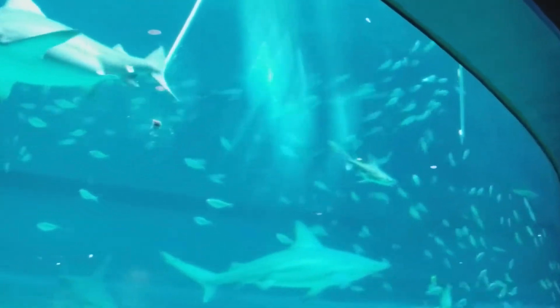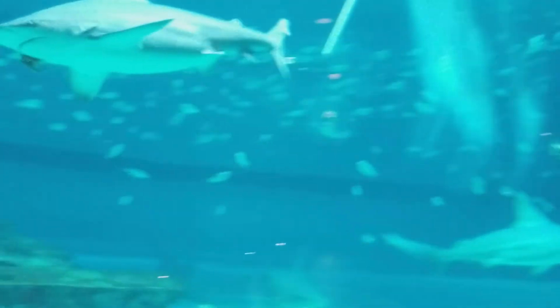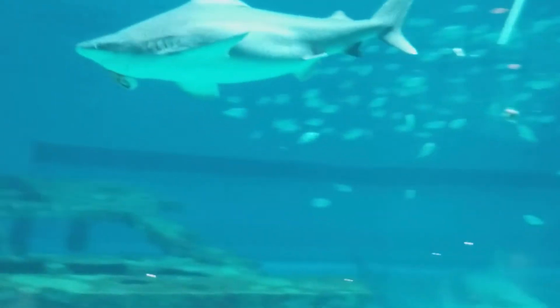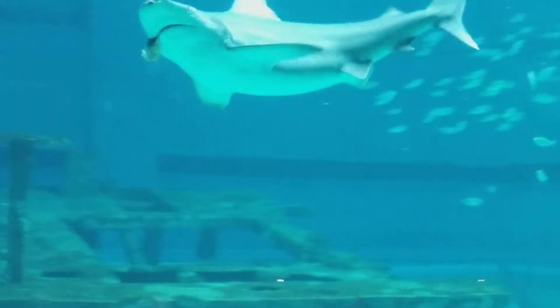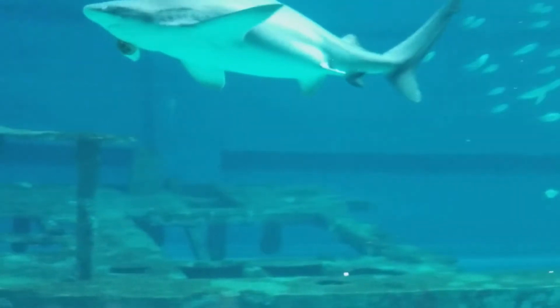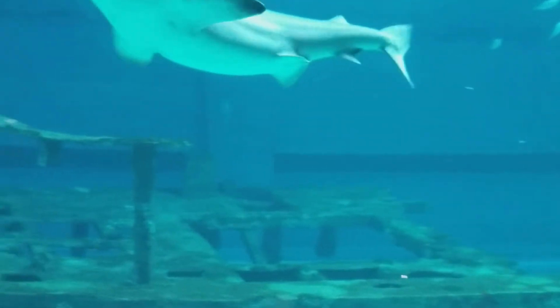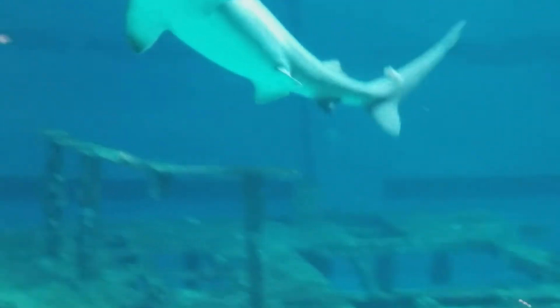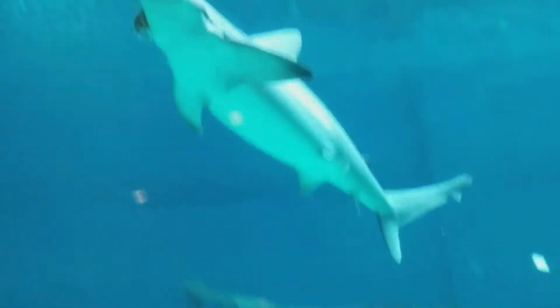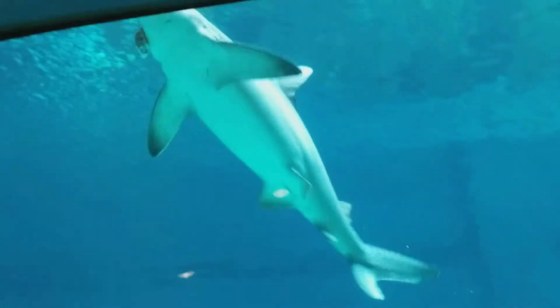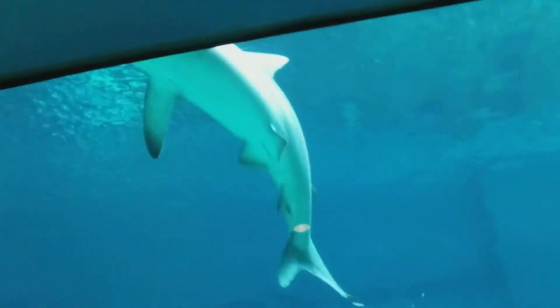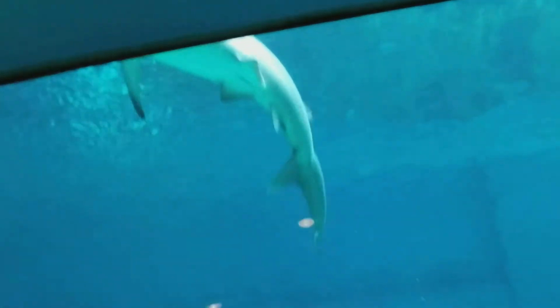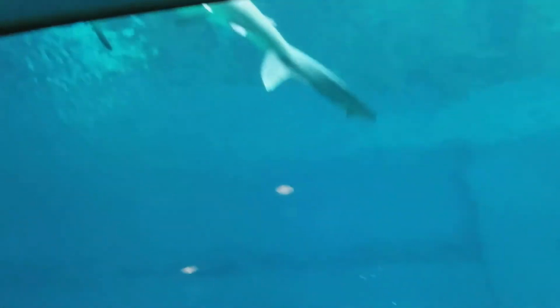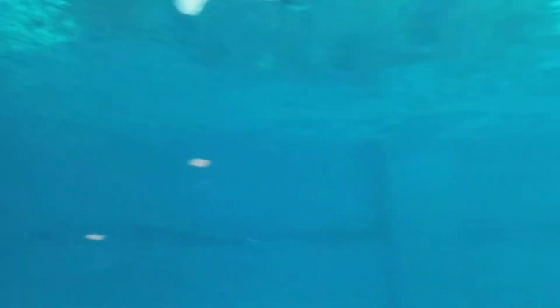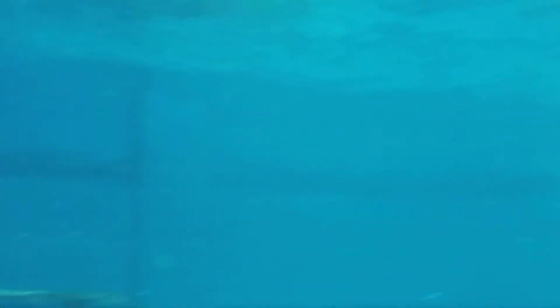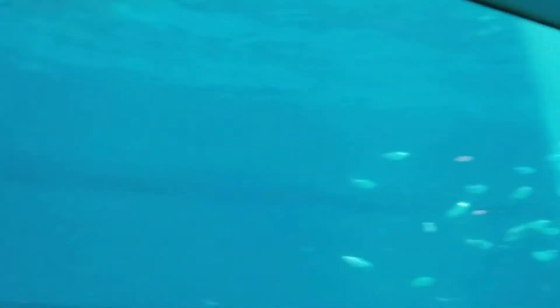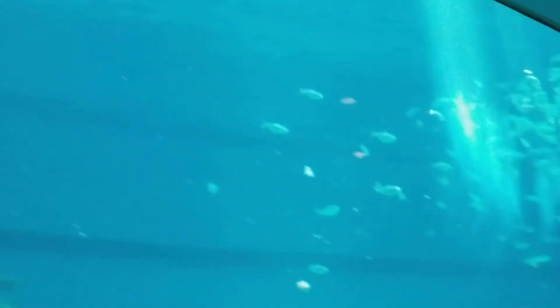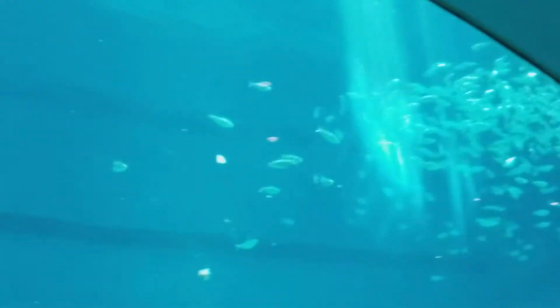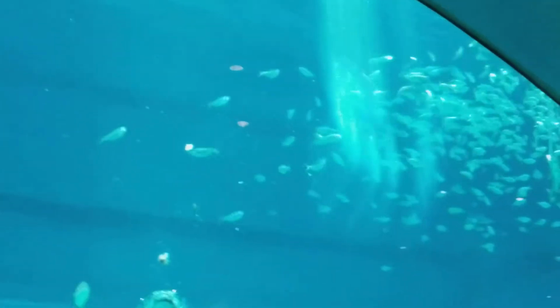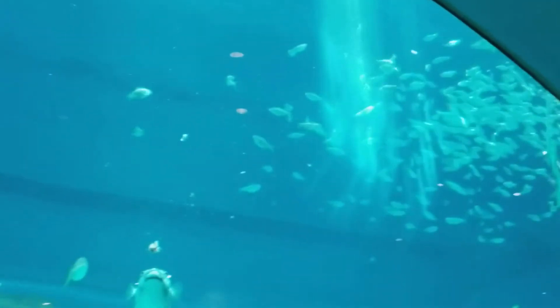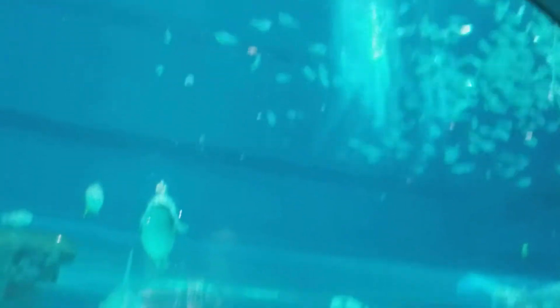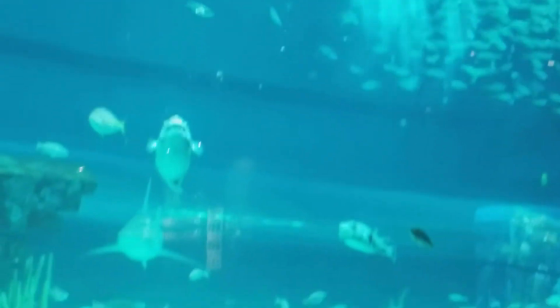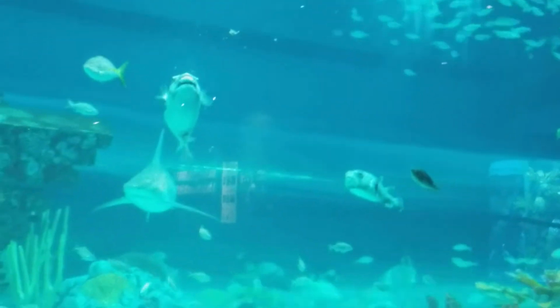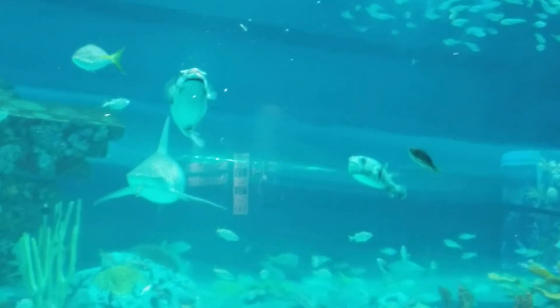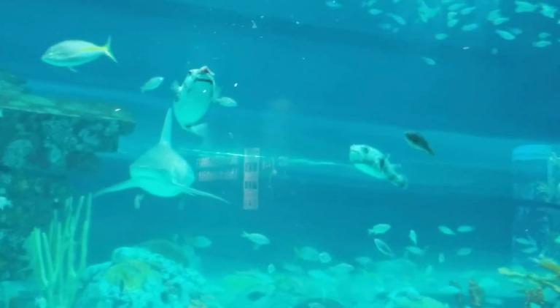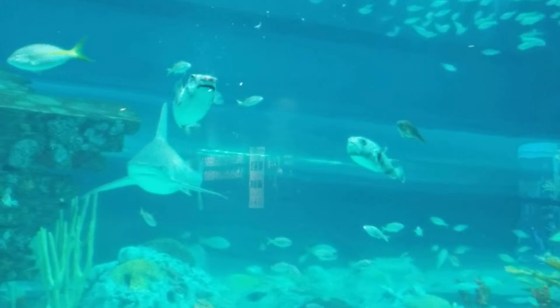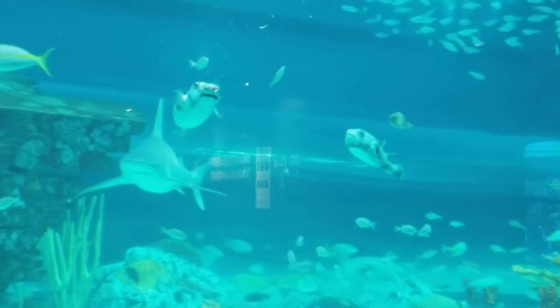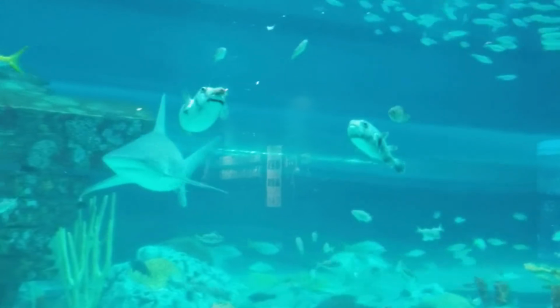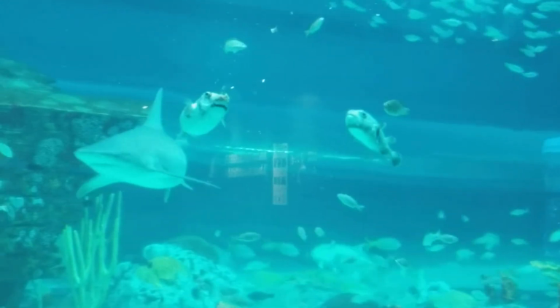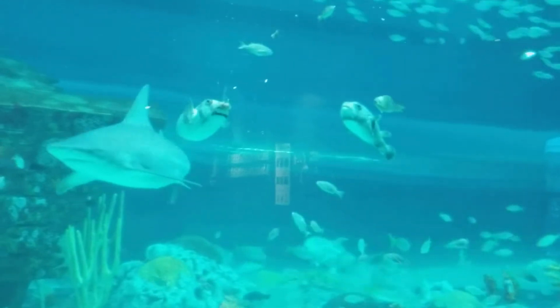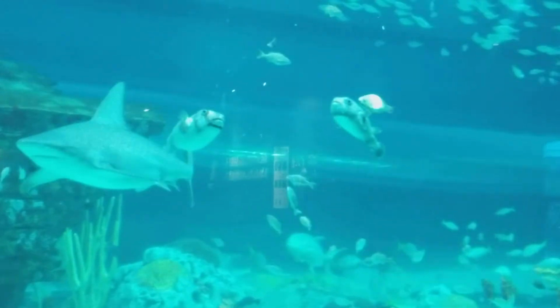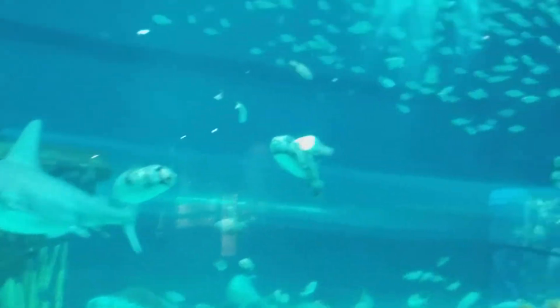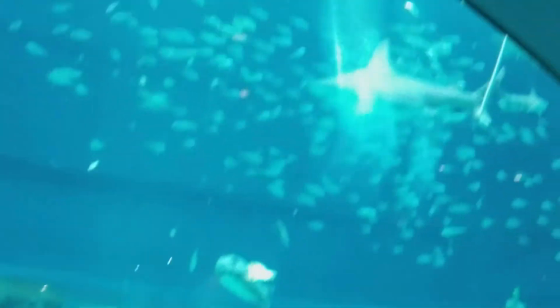Oh, he dropped it. He dropped it and now the little fish is going to get it. Fishy, you're a cannibal!